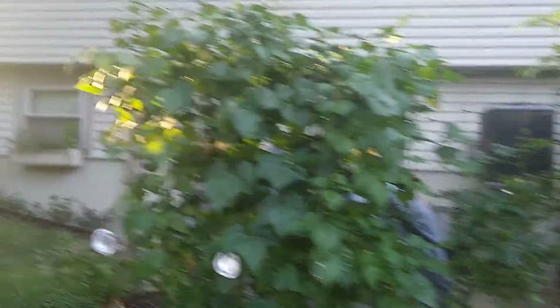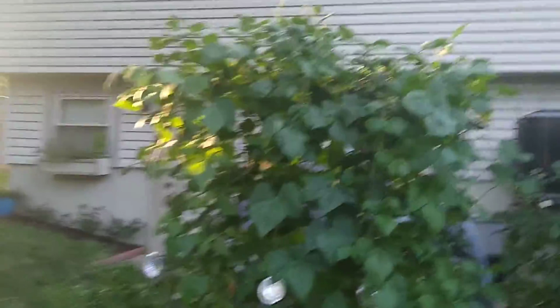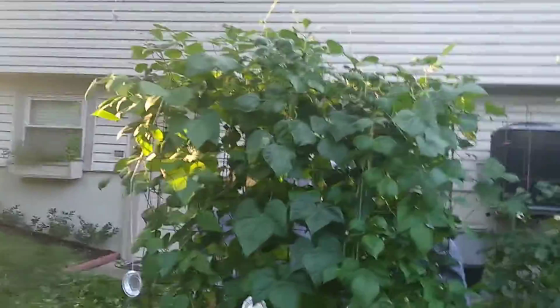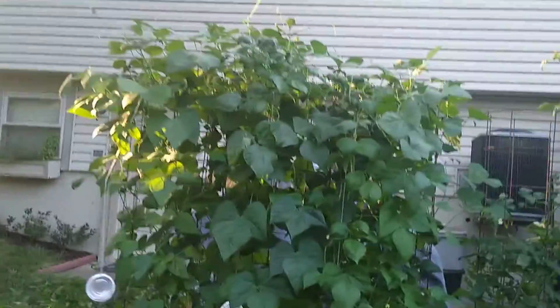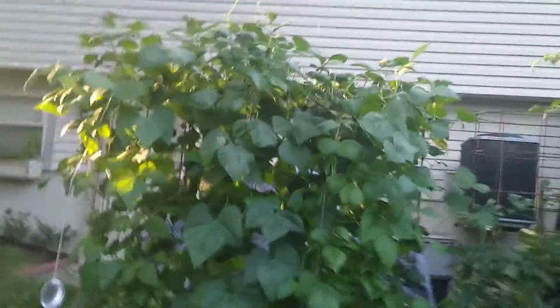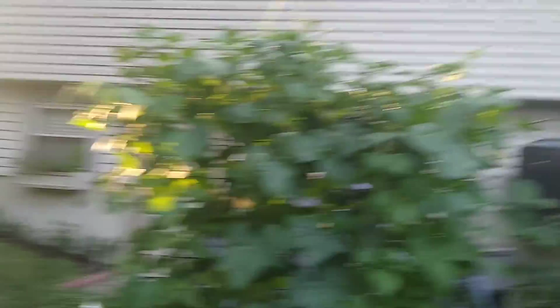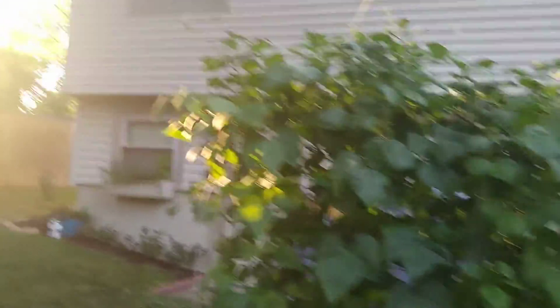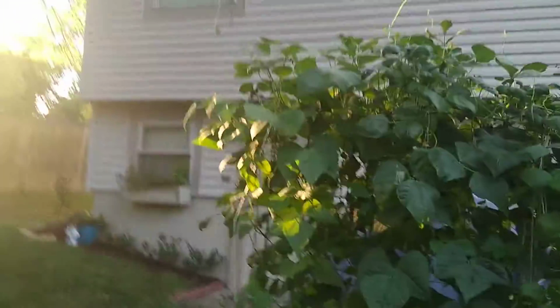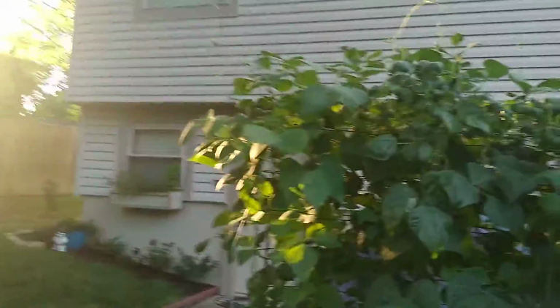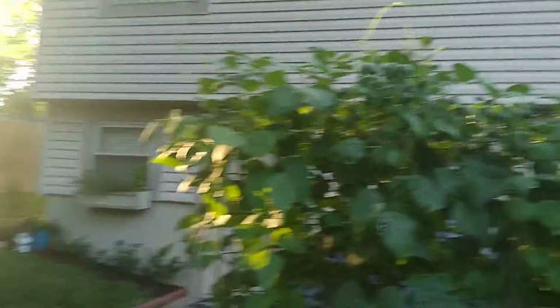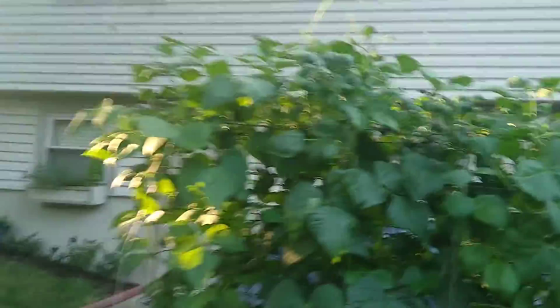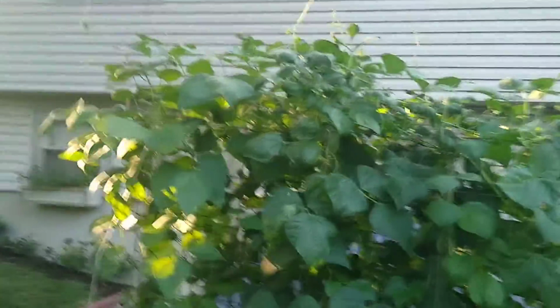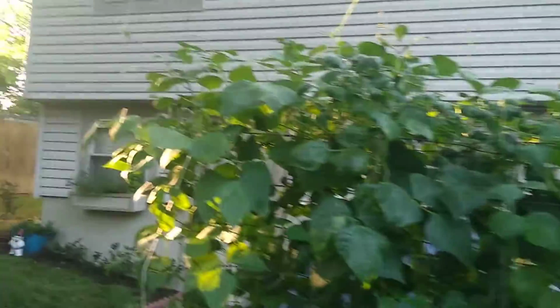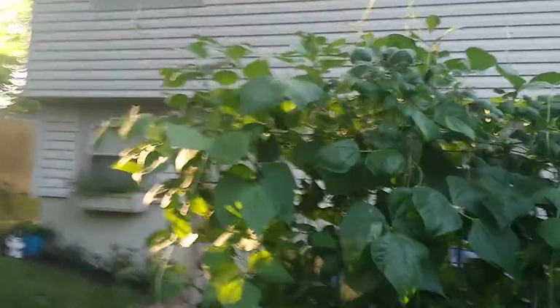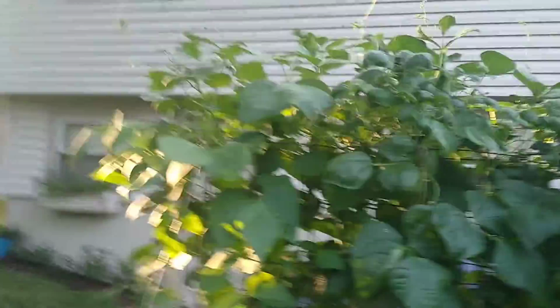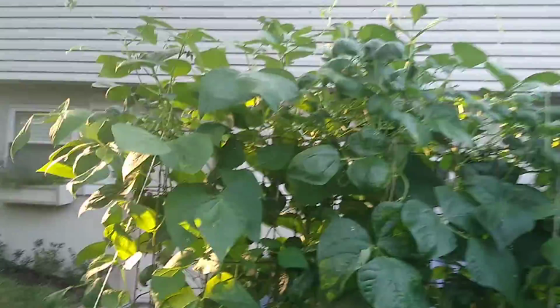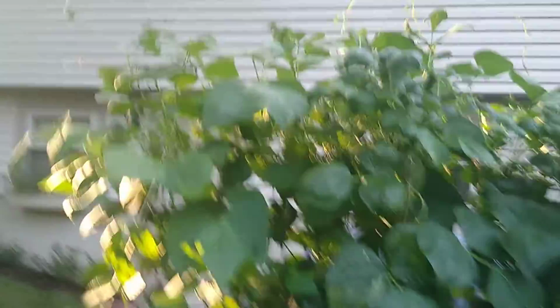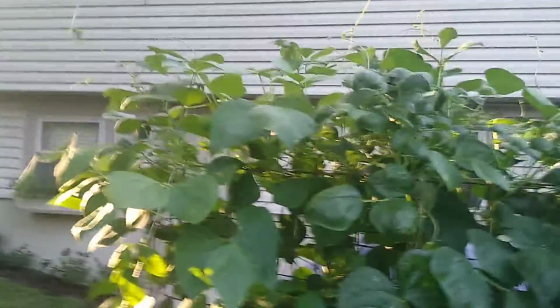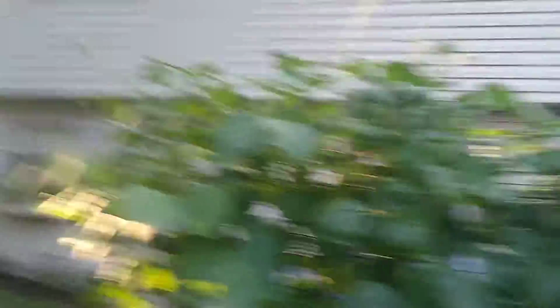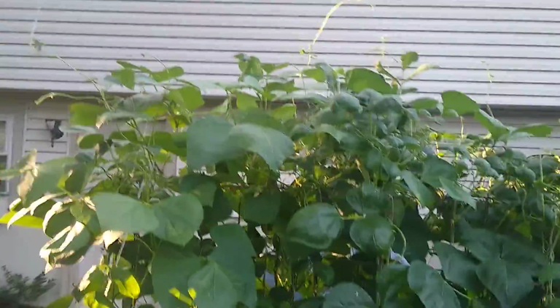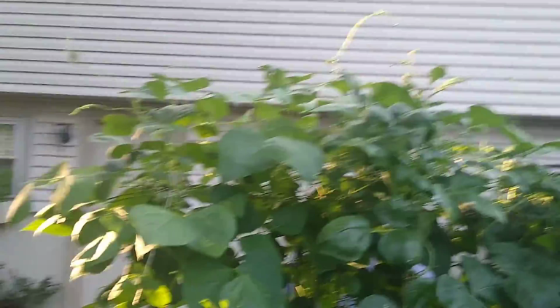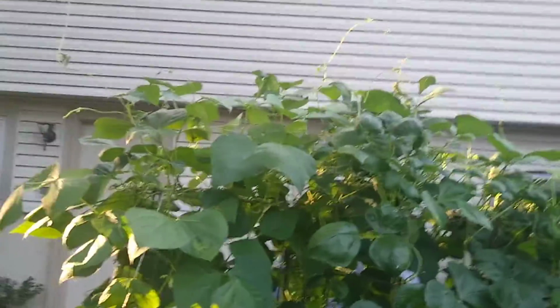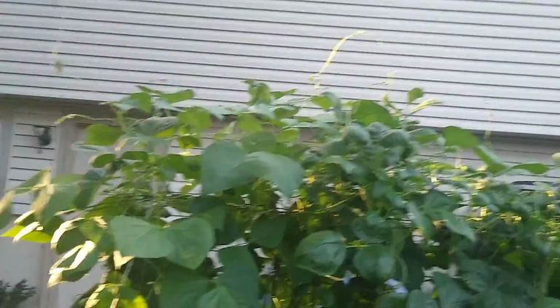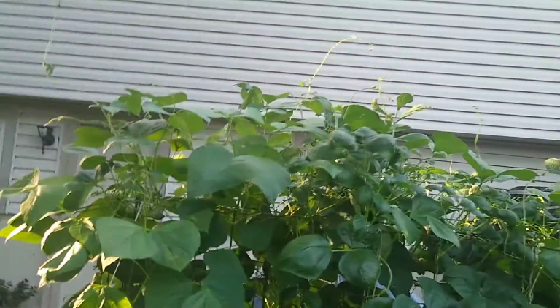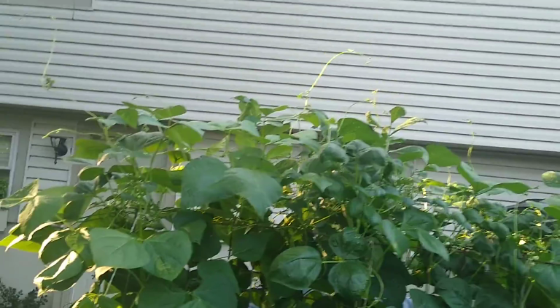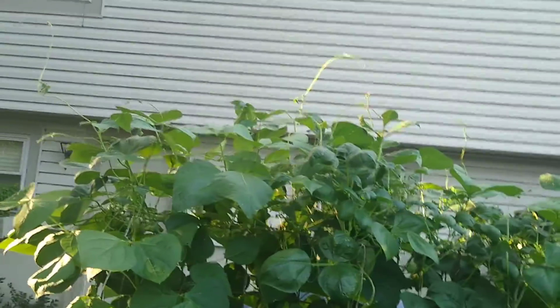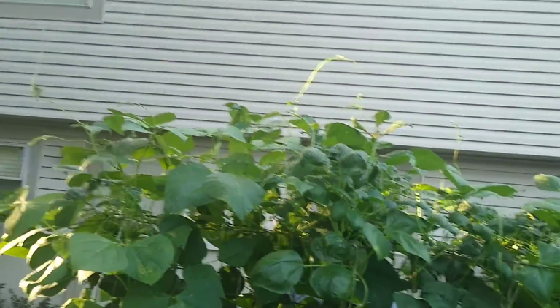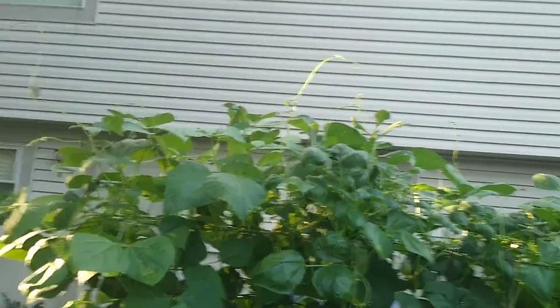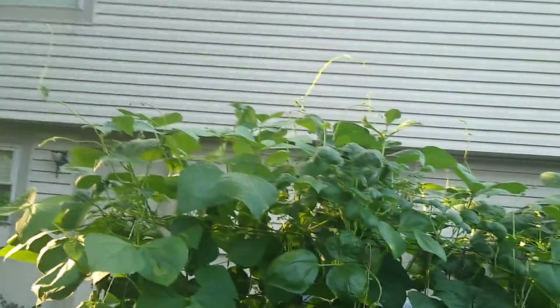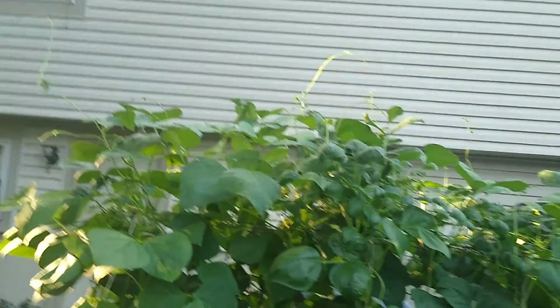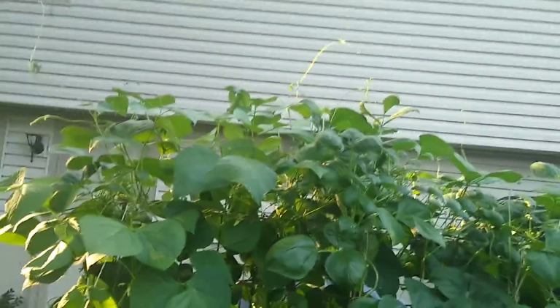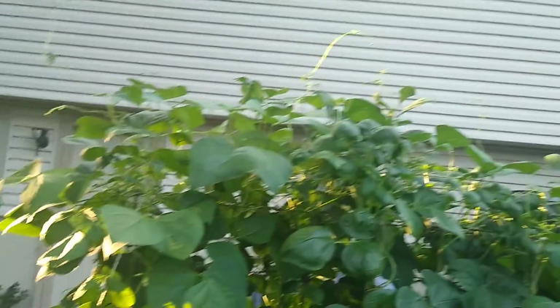These are pole beans, Kentucky White Half Runner bean plants. If you hear the humming sound, that is the air conditioning in the background.